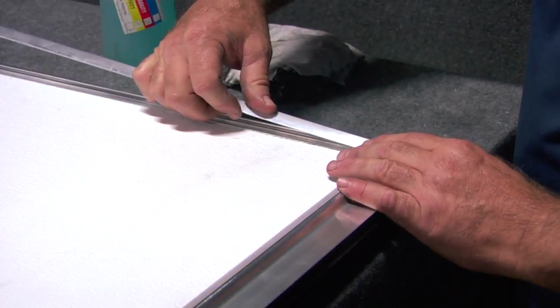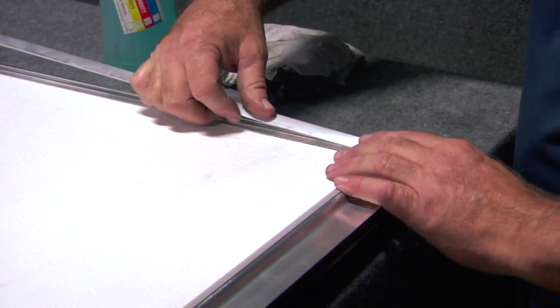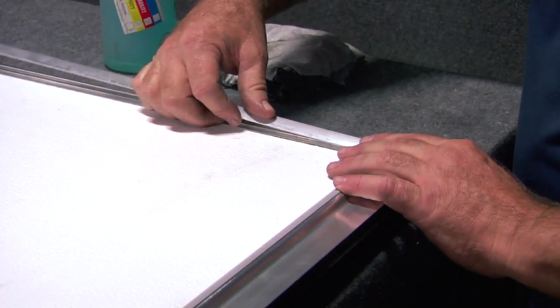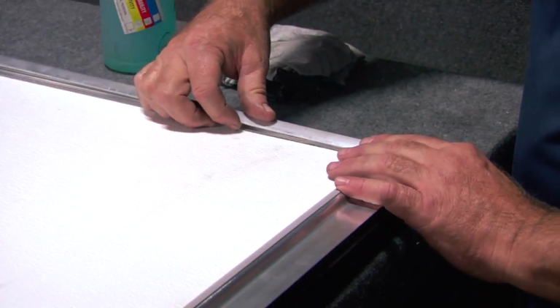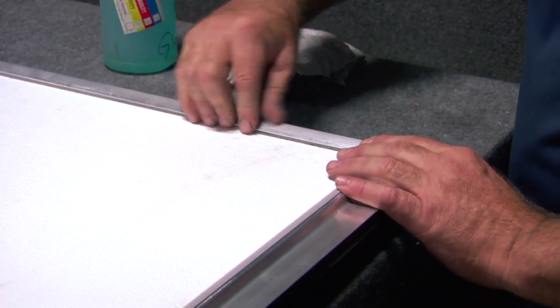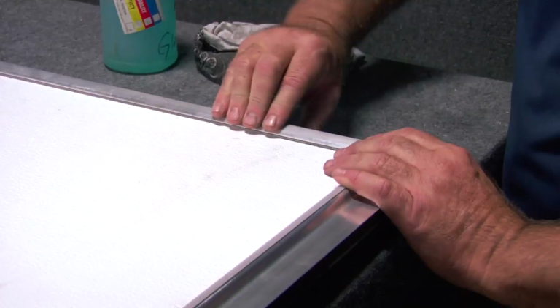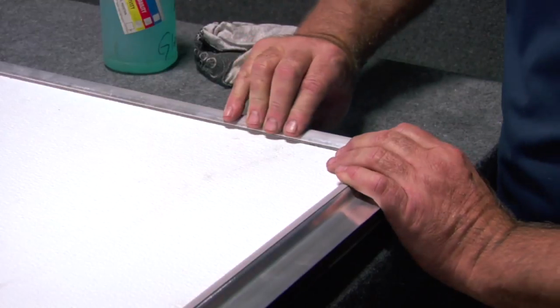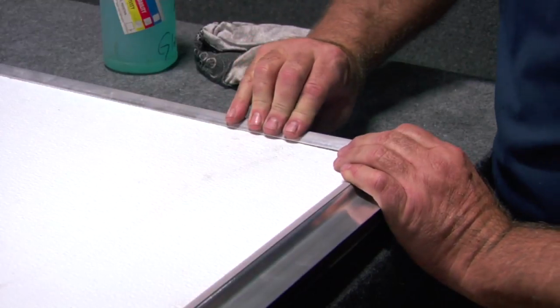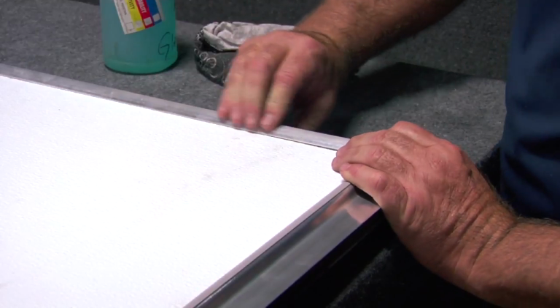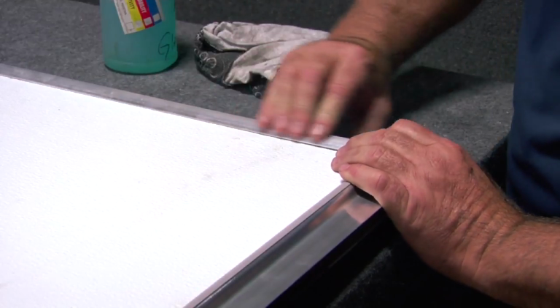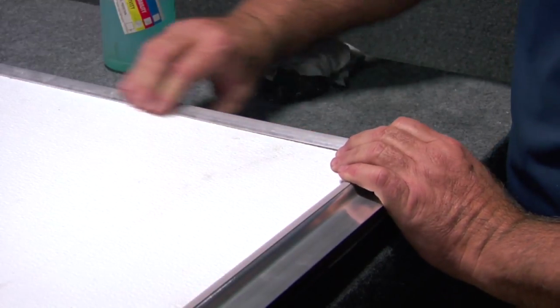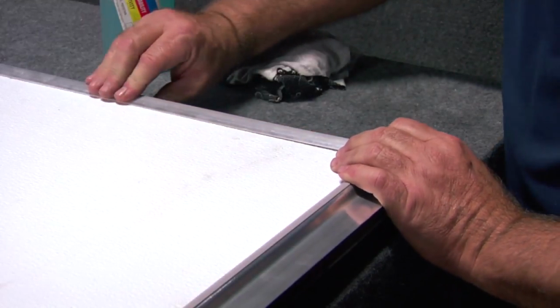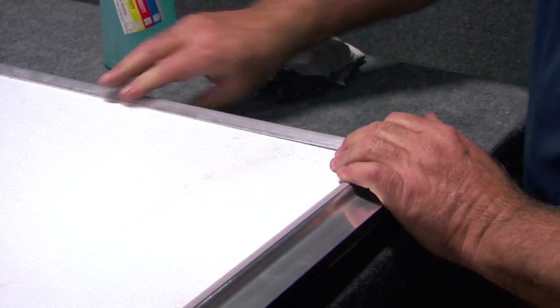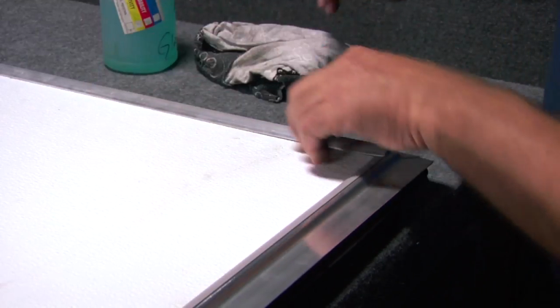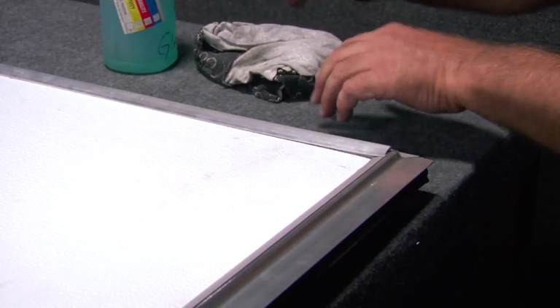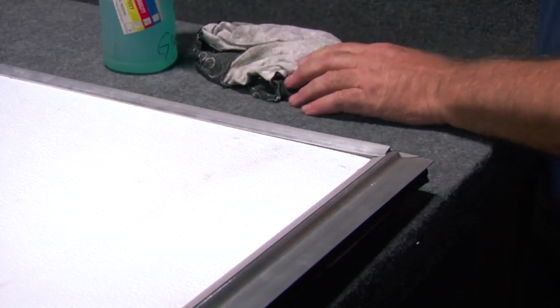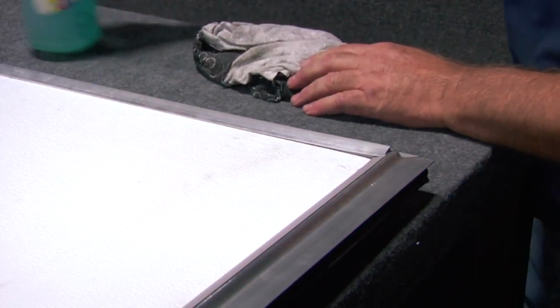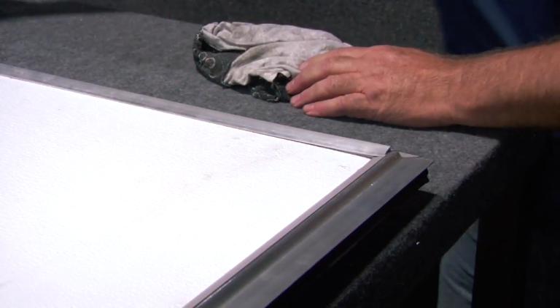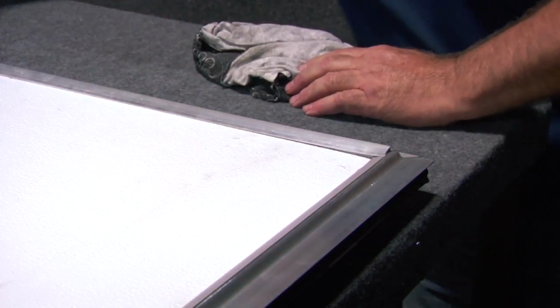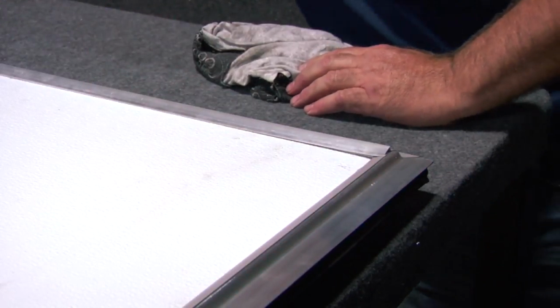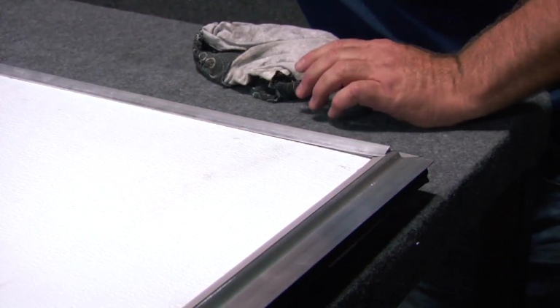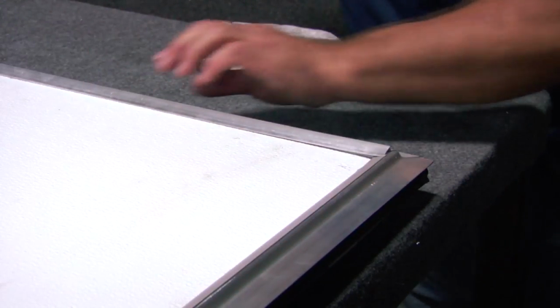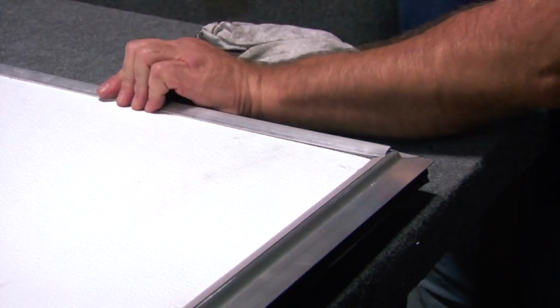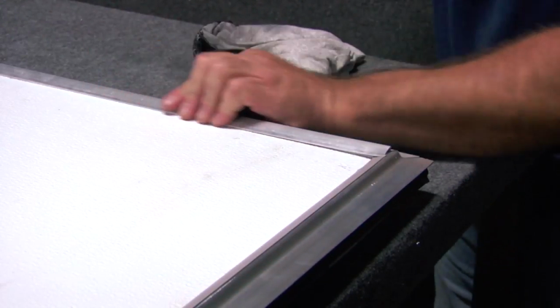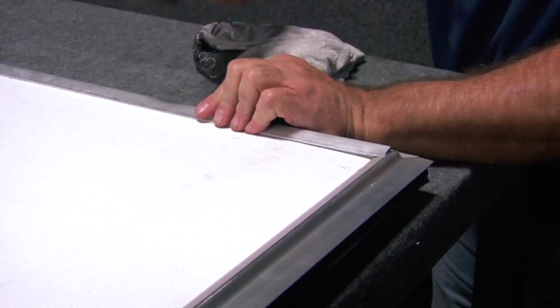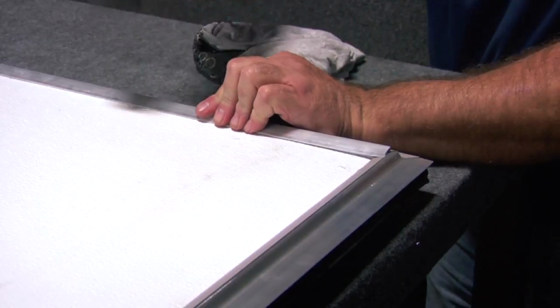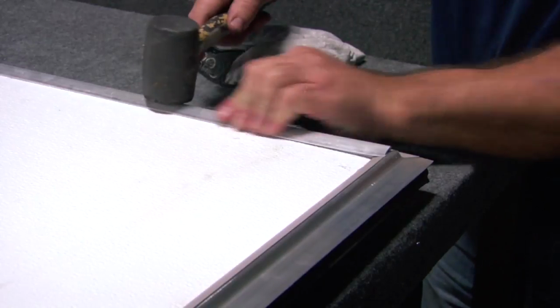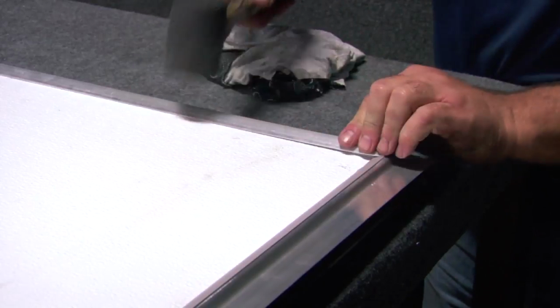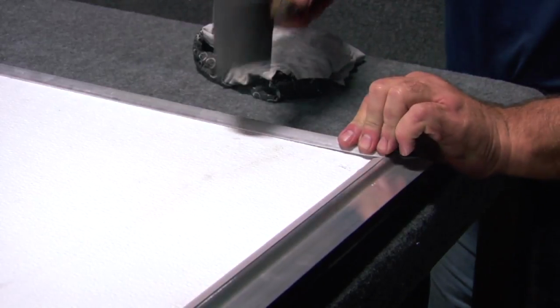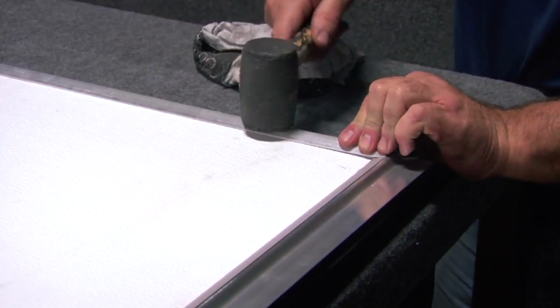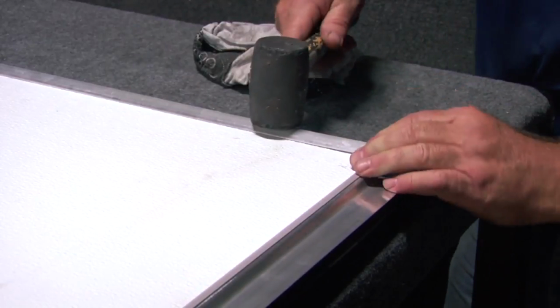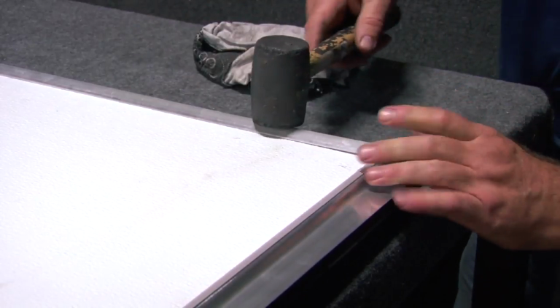On the sides of the door, lock the aluminum glazing into place and use a rubber mallet to hammer the glazing until secure into the gaps.